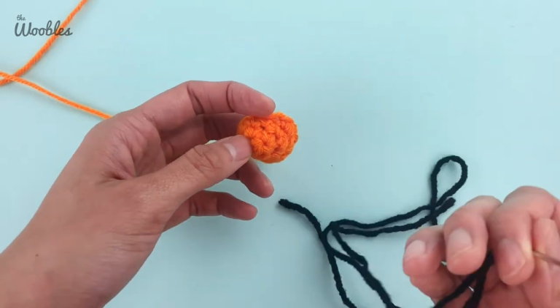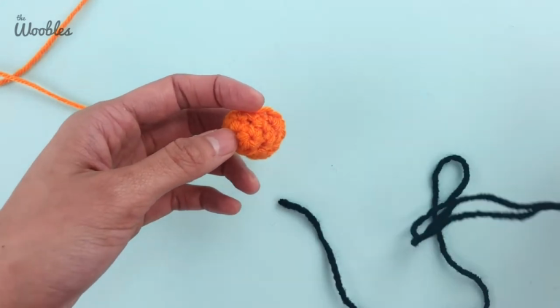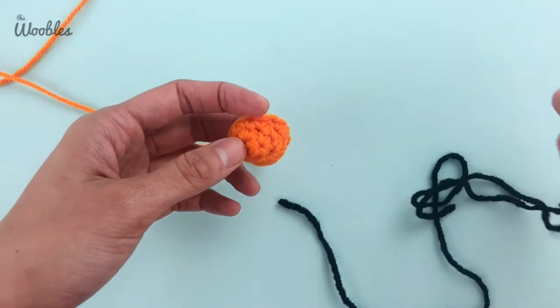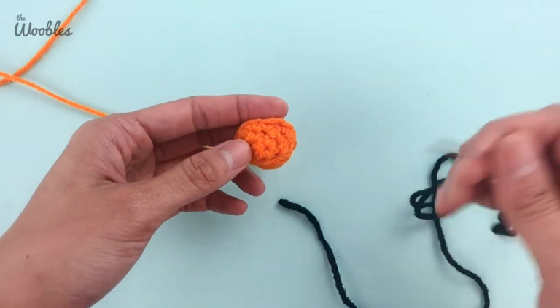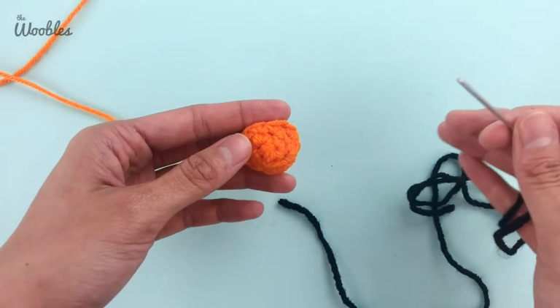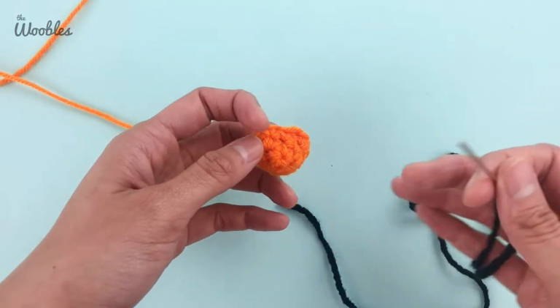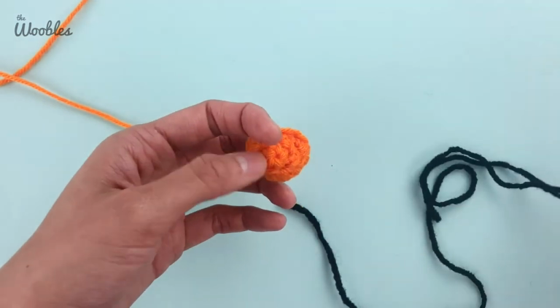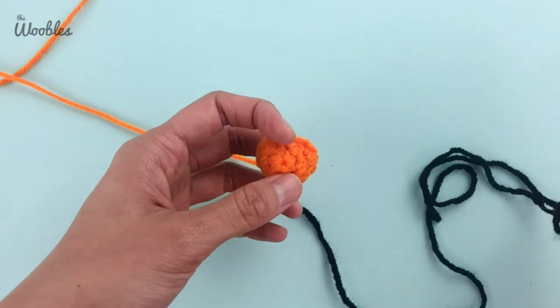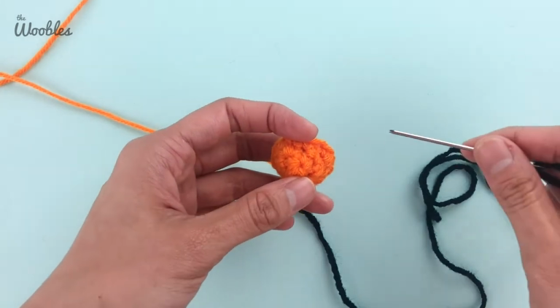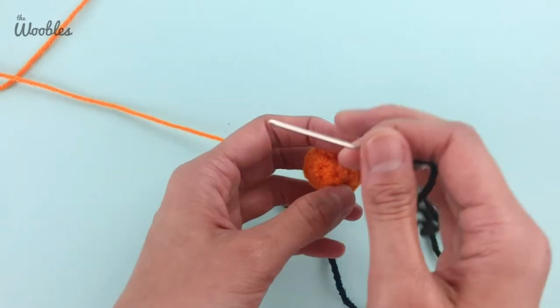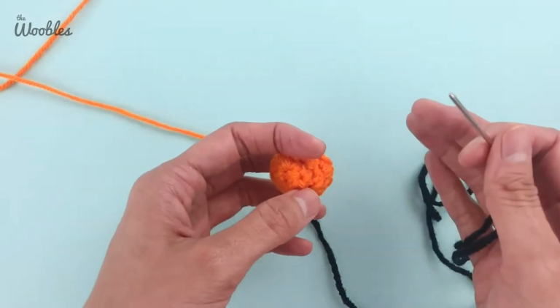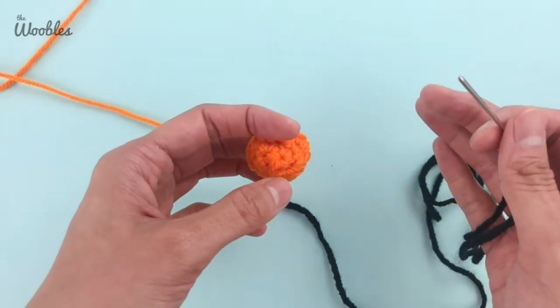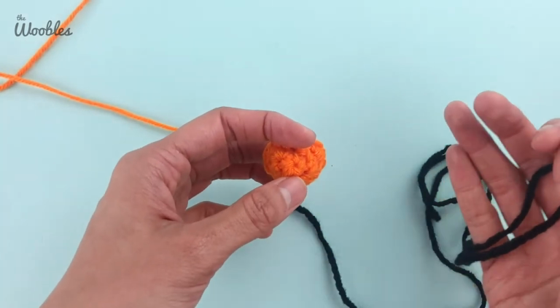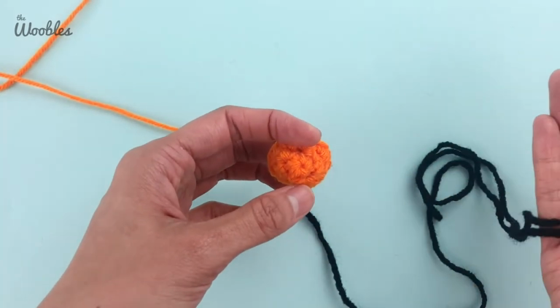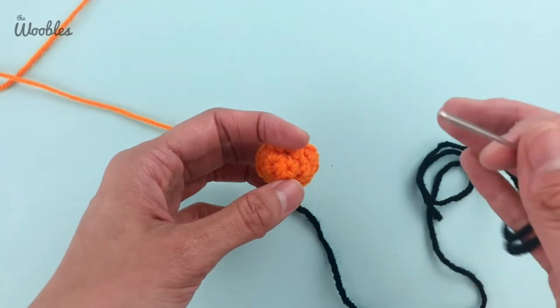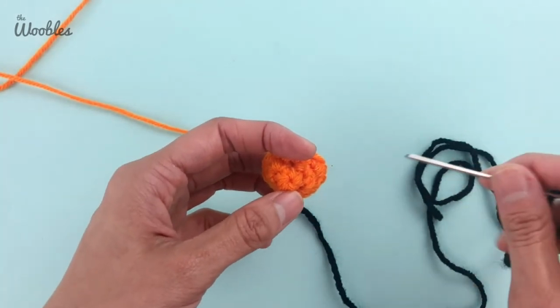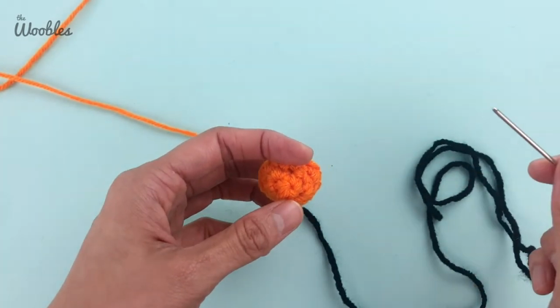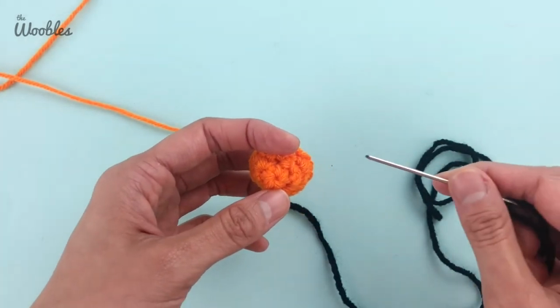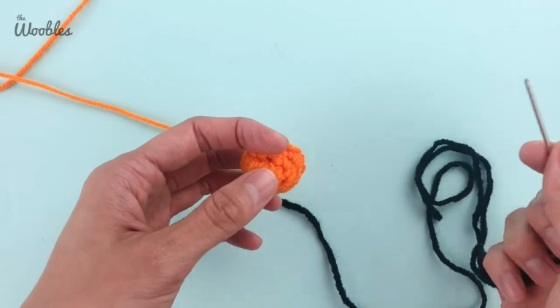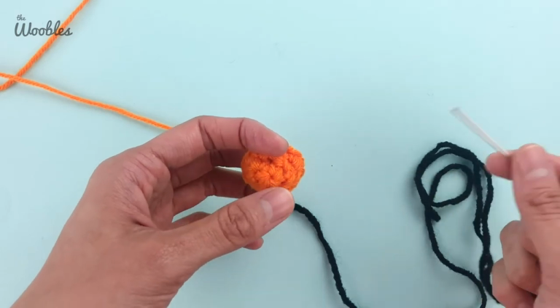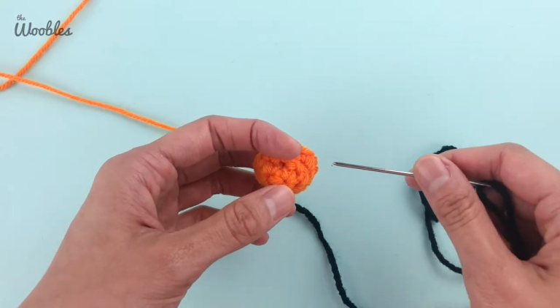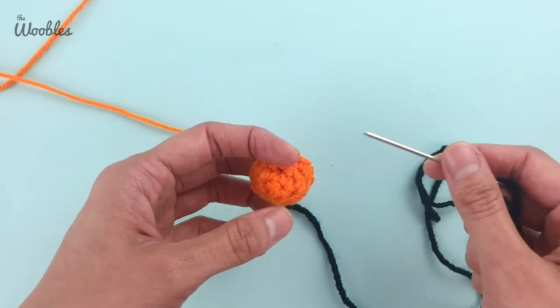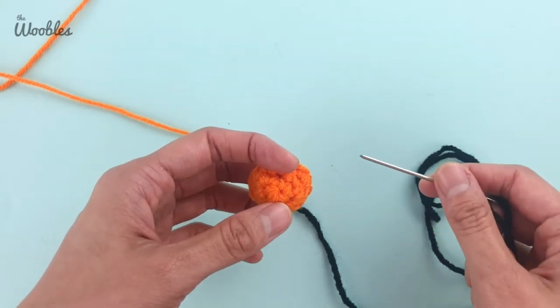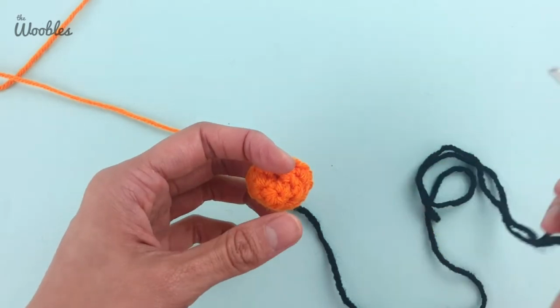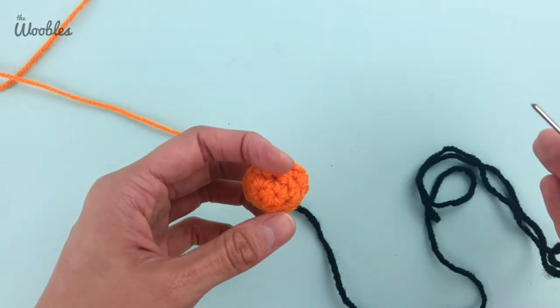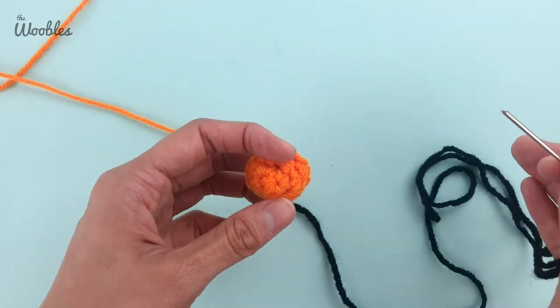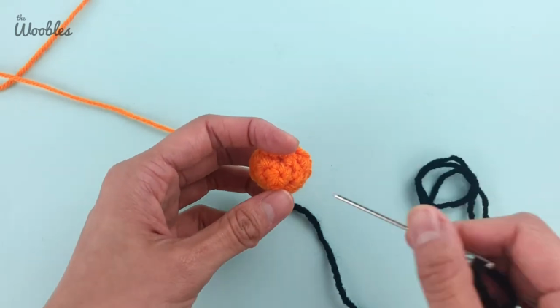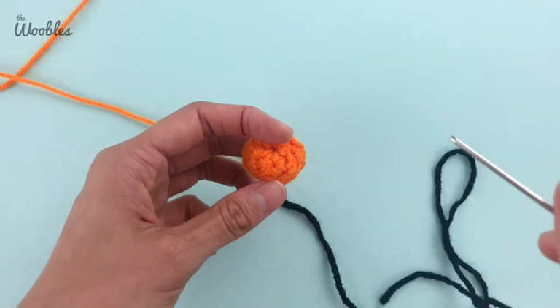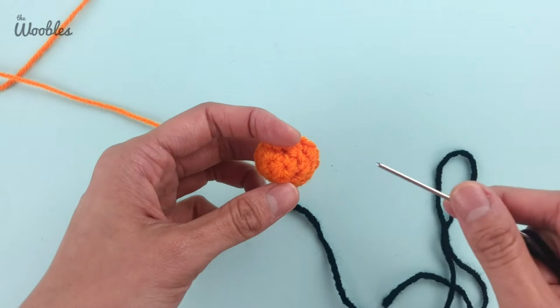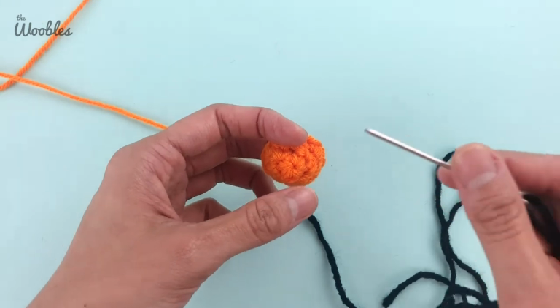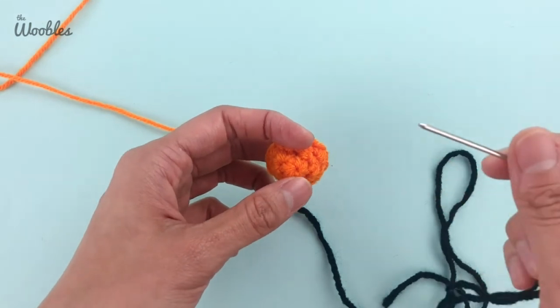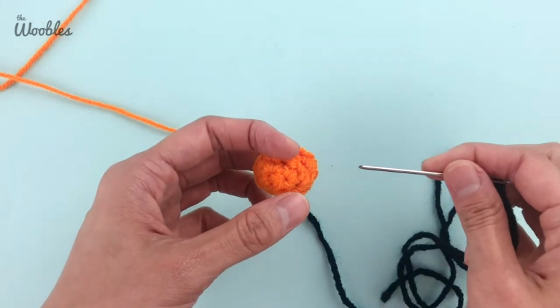I am a perfectionist though, and I like to be able to see how my details look on the completely finished animal, so a lot of times I actually do embroider after the fact. But if you're going to go with best practices, you should do it now before you put stuffing in there.